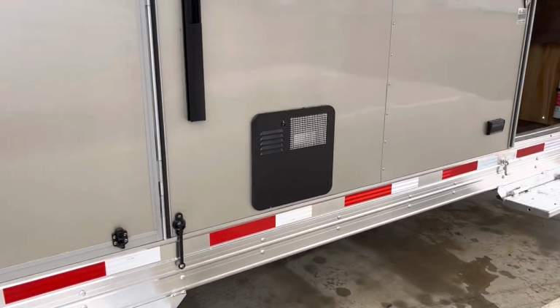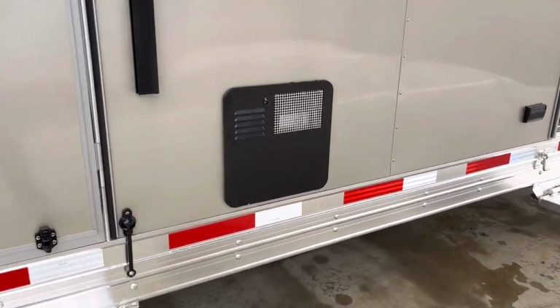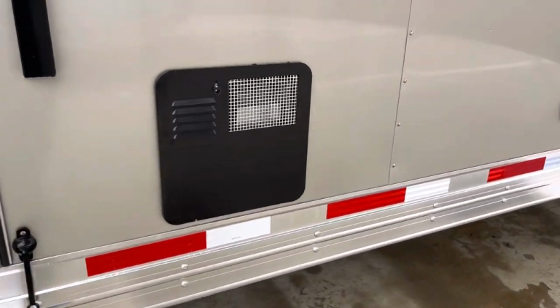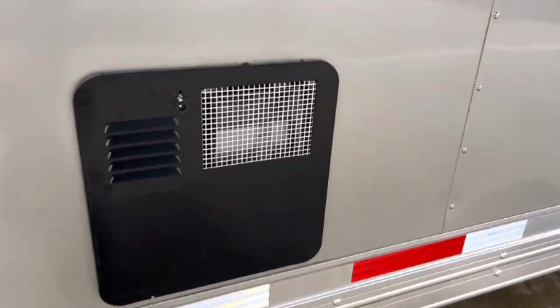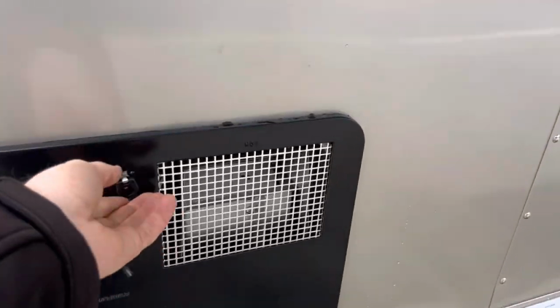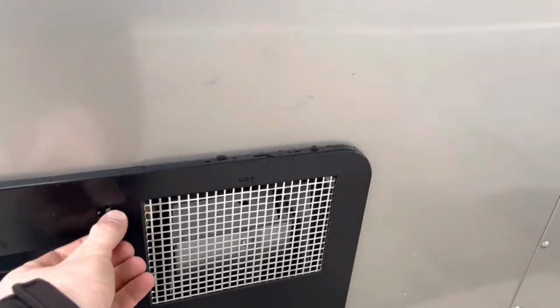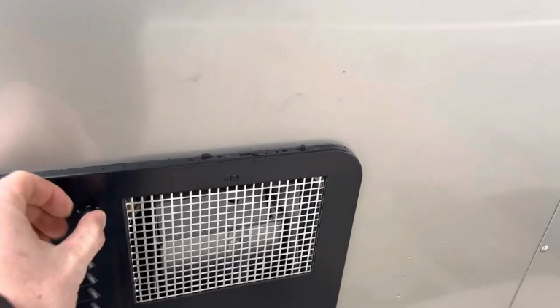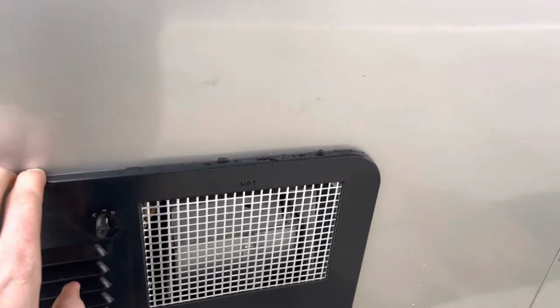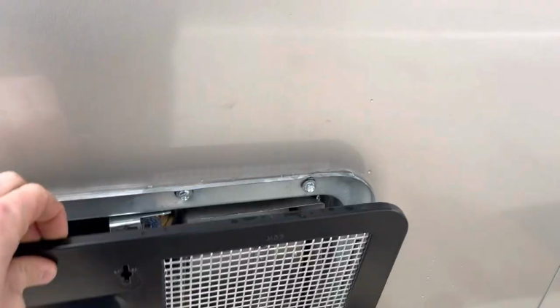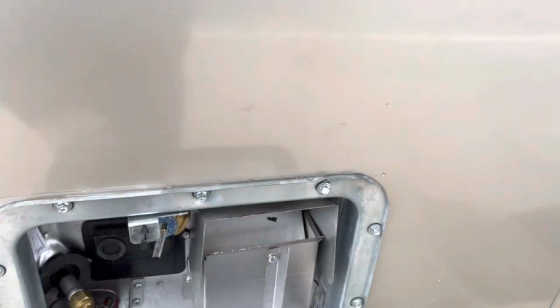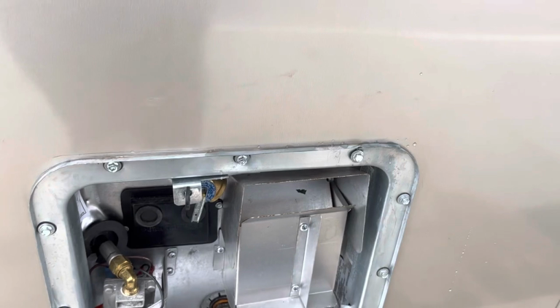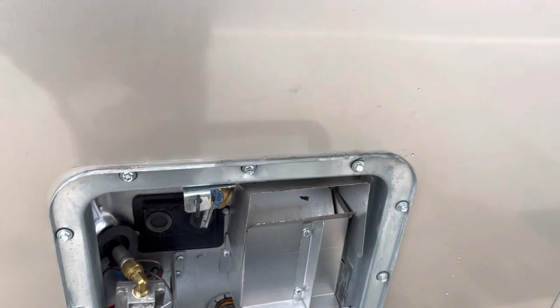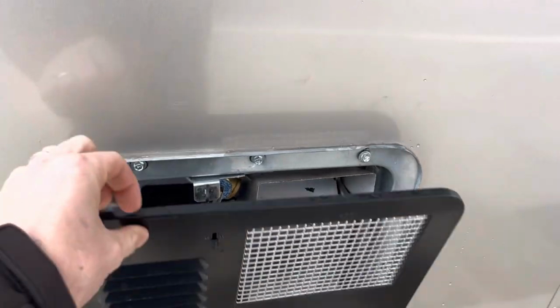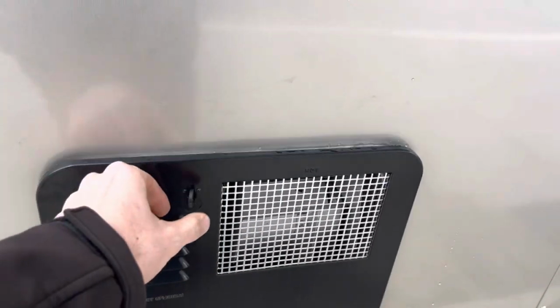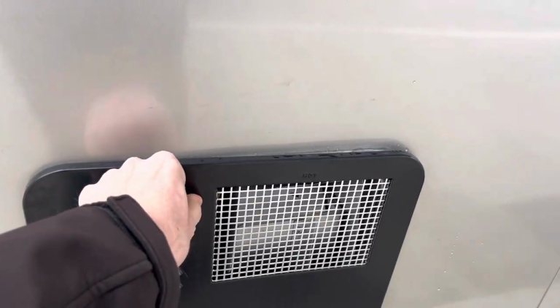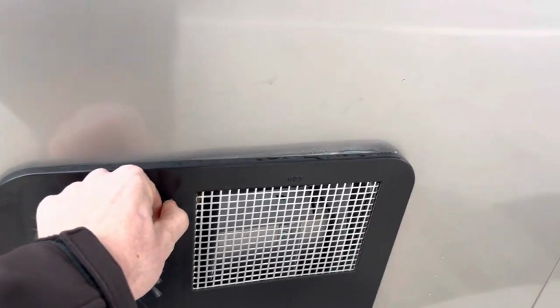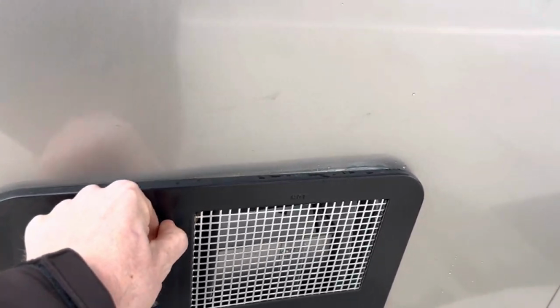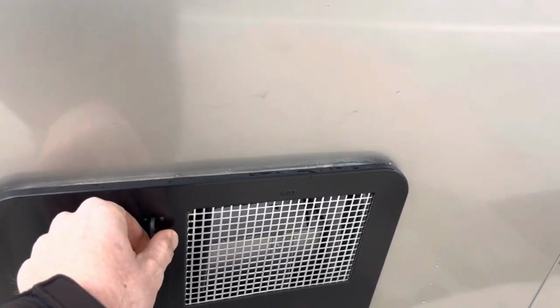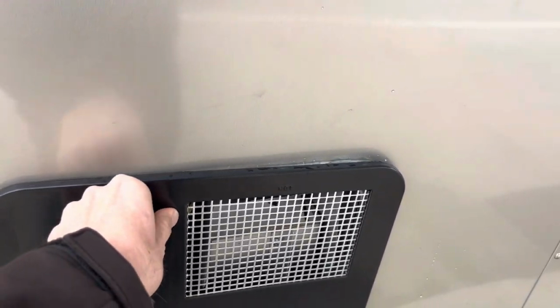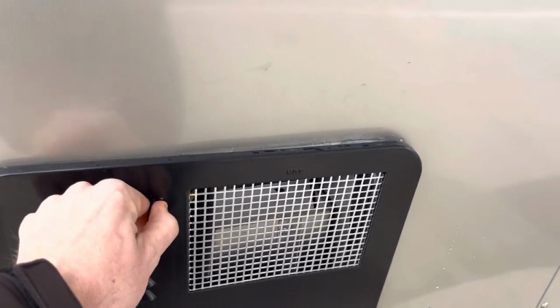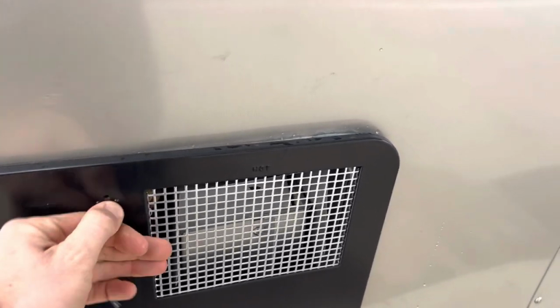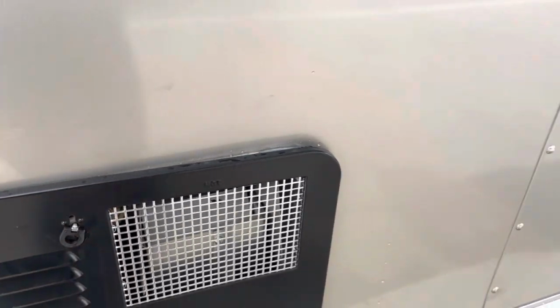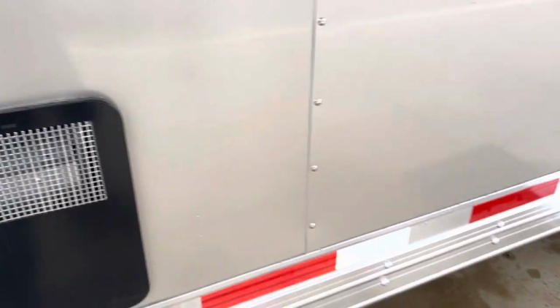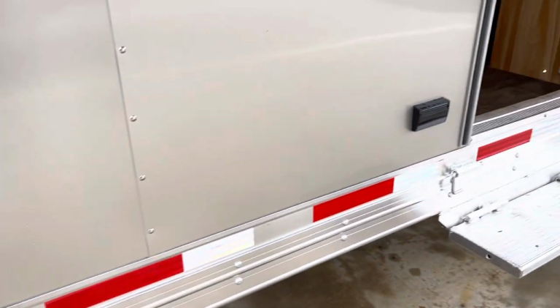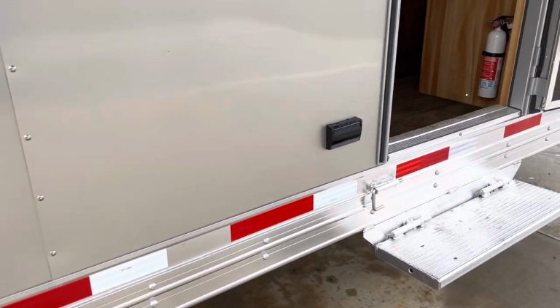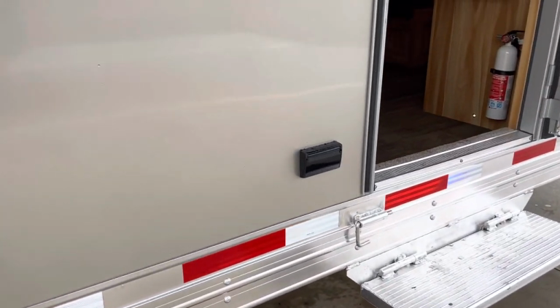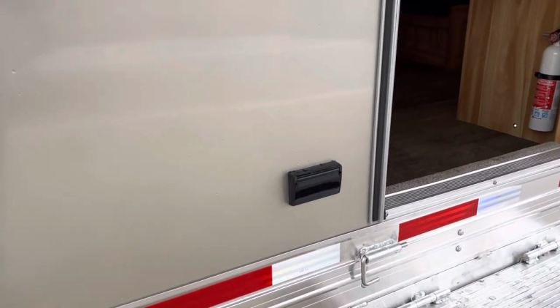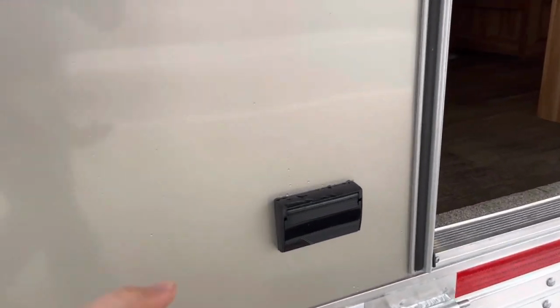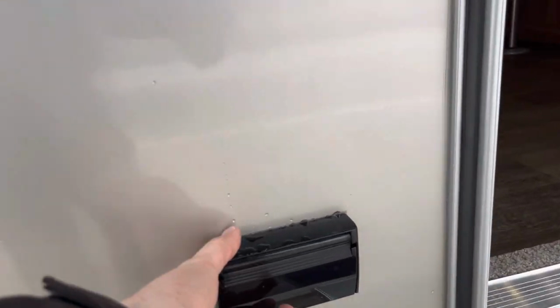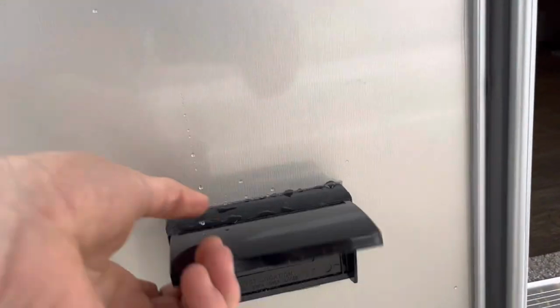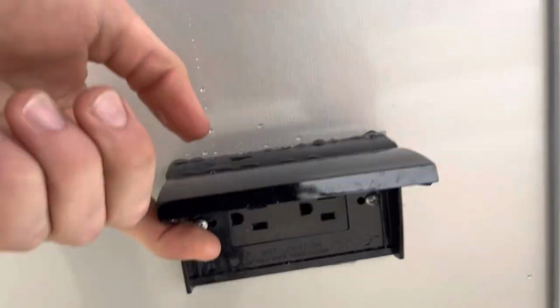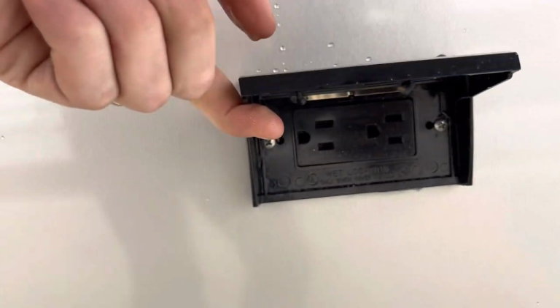Right here you have your 6 gallon hot water heater. This is gas only — it's standard. And you have an outside 110 power outlet.